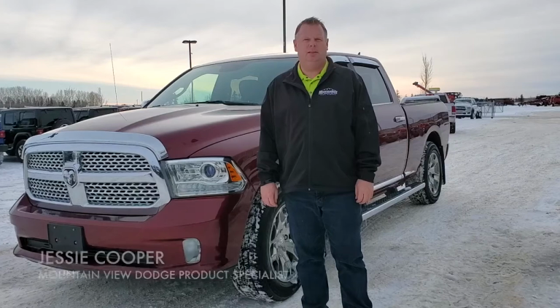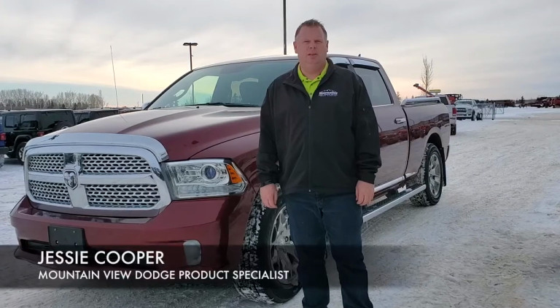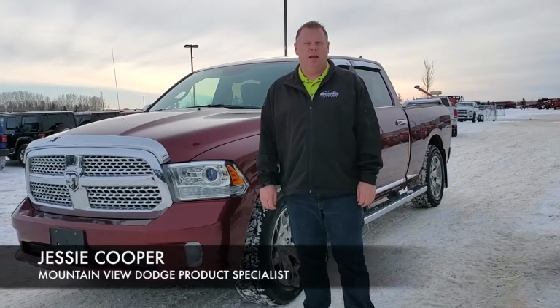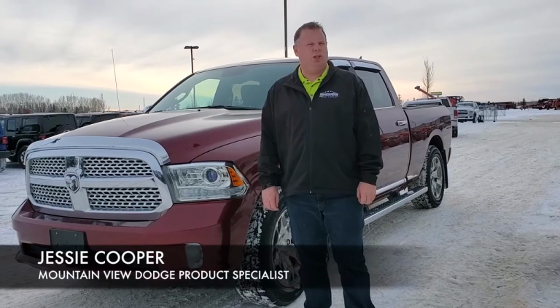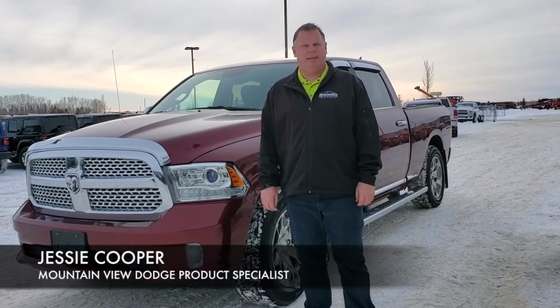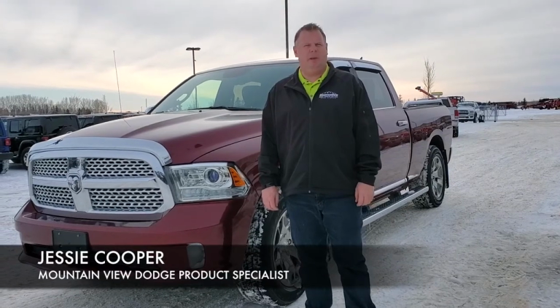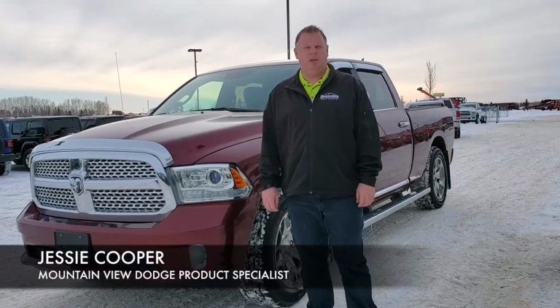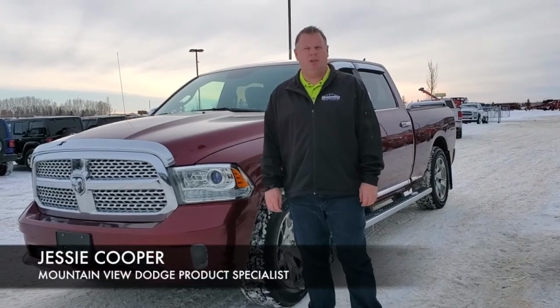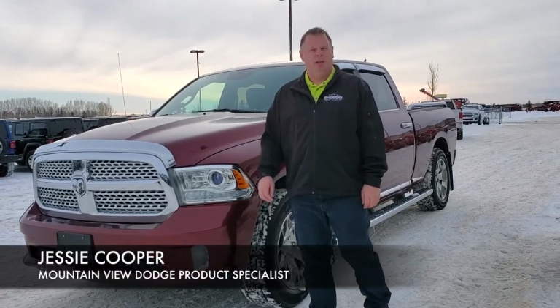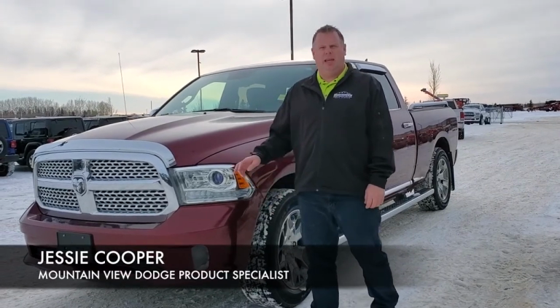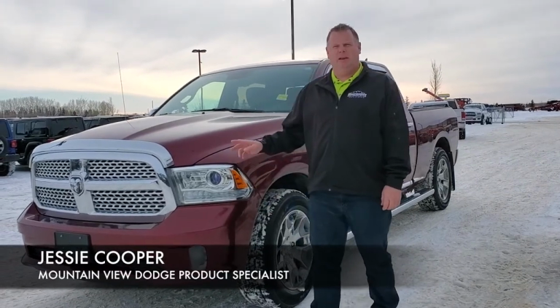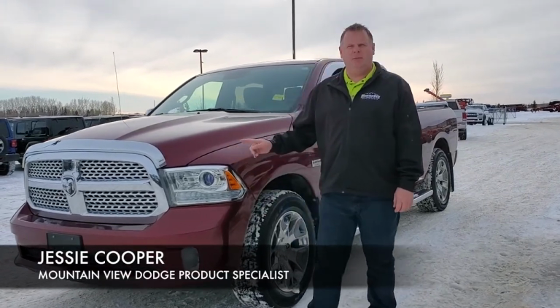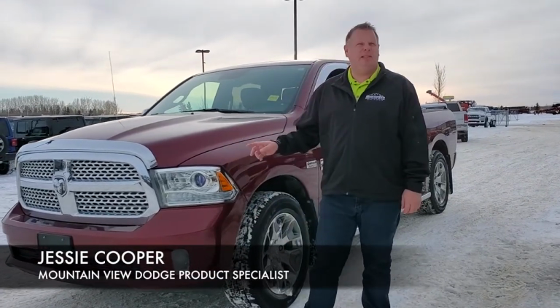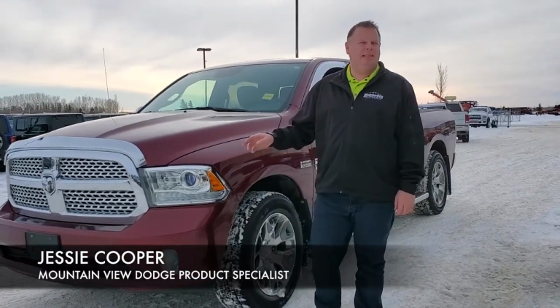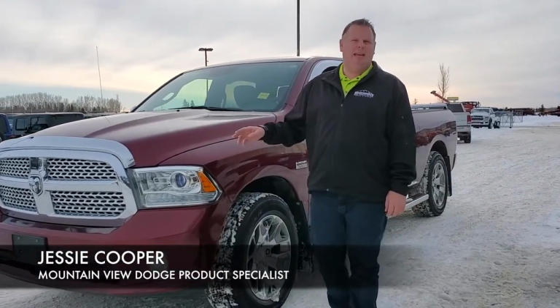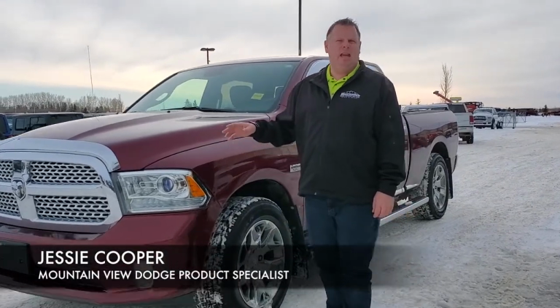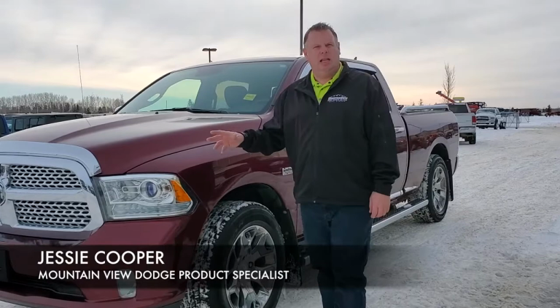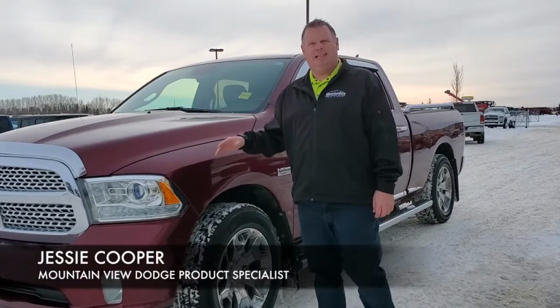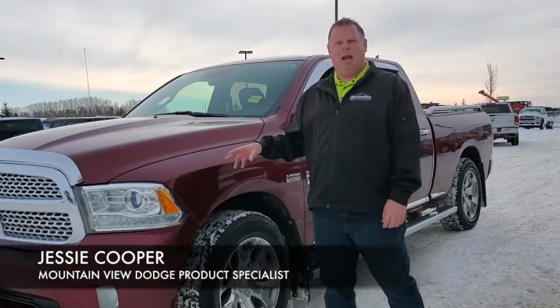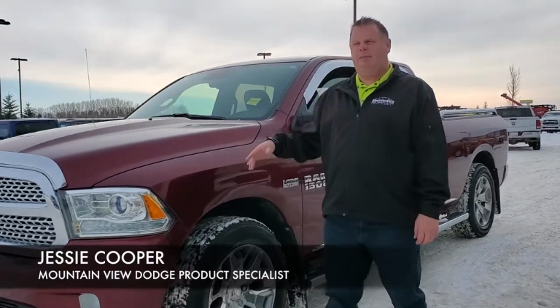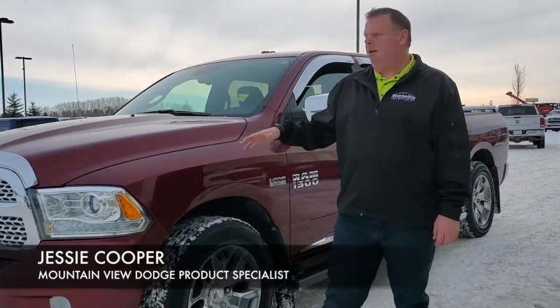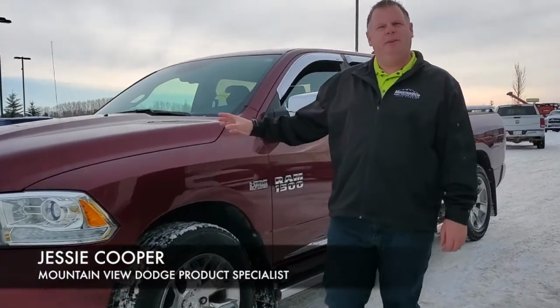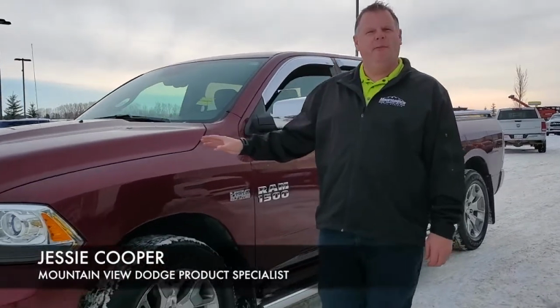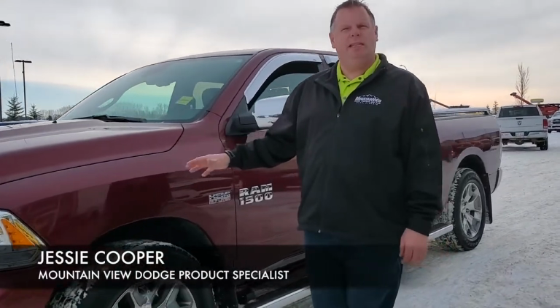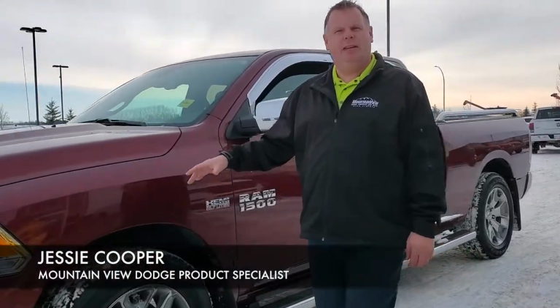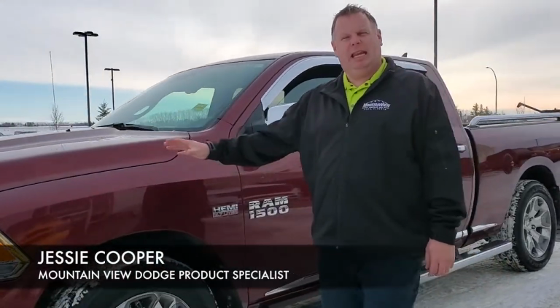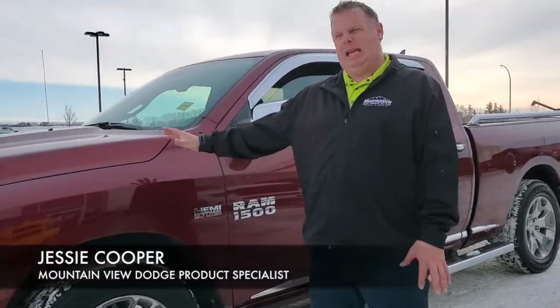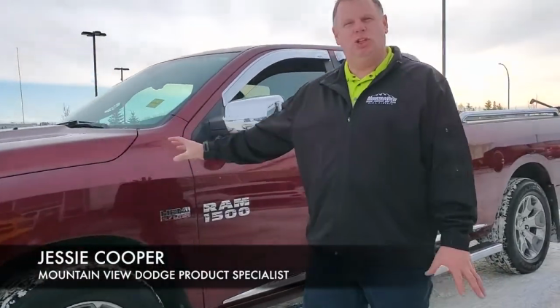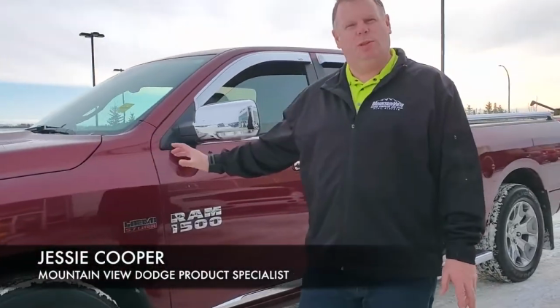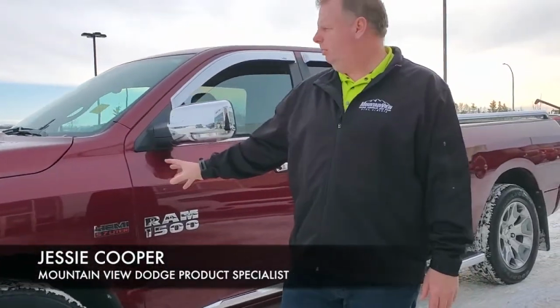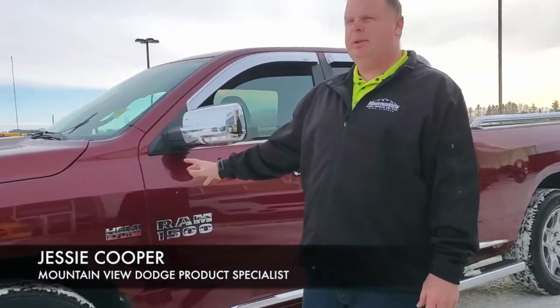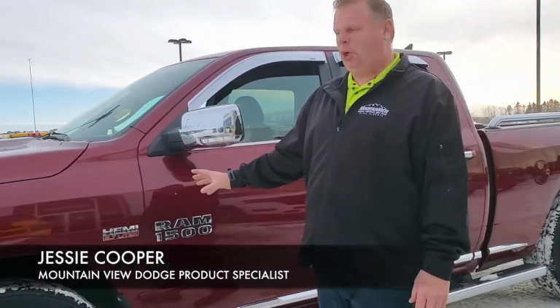Hey folks, Jesse here at Mountain View Dodge. Today we have a 2018 classic Ram with a 5.7 engine in red pearl.